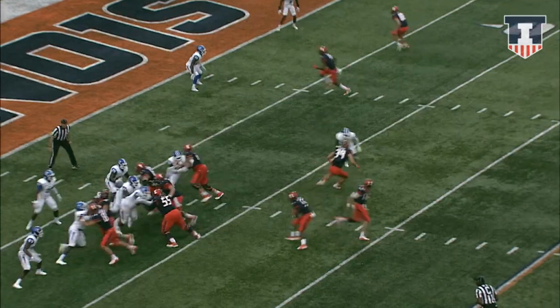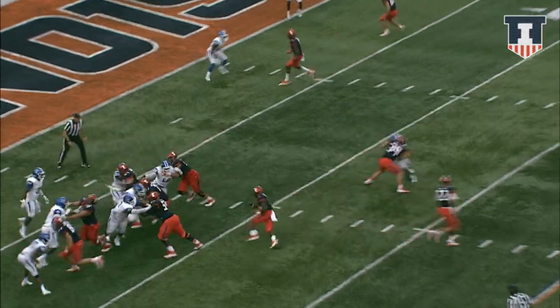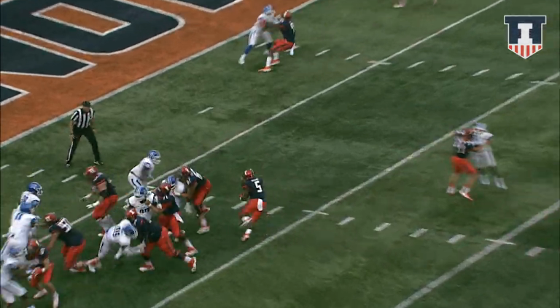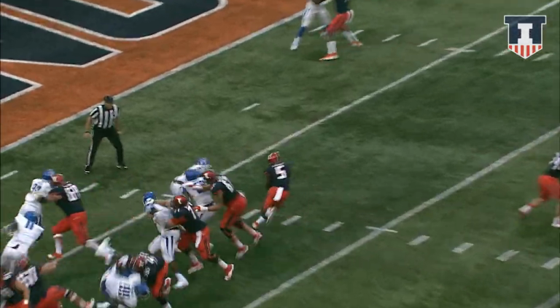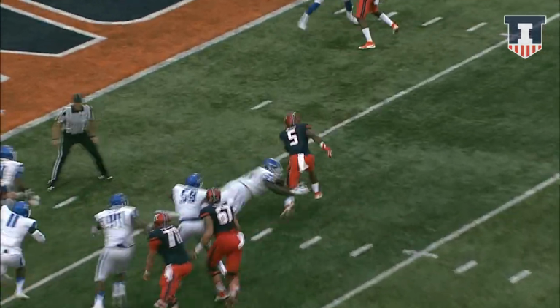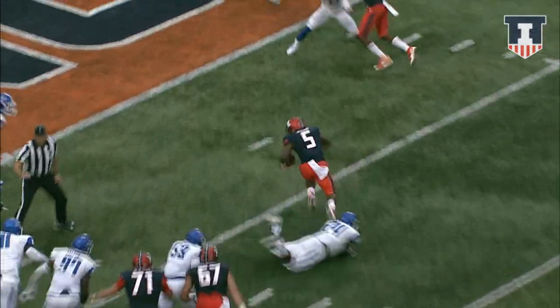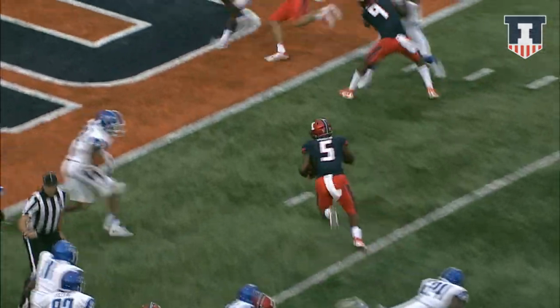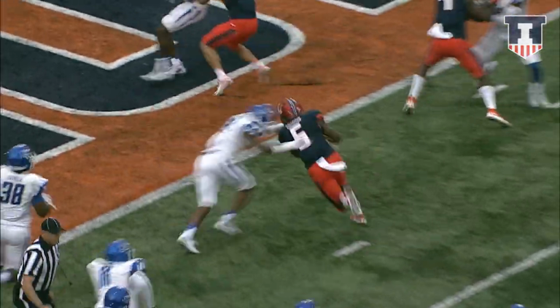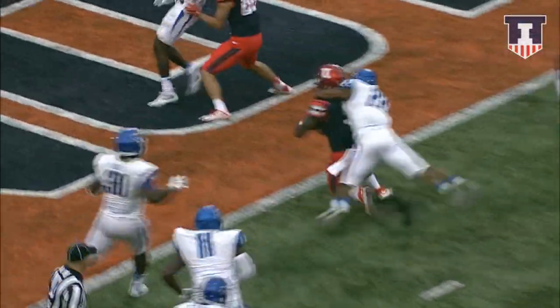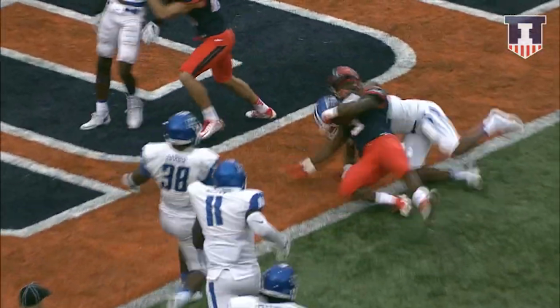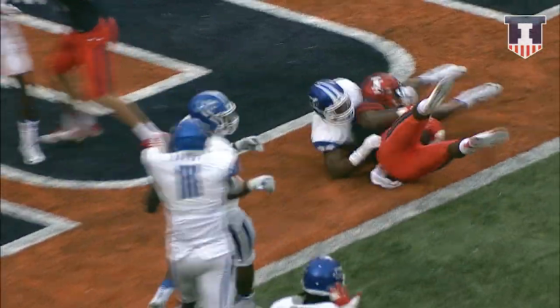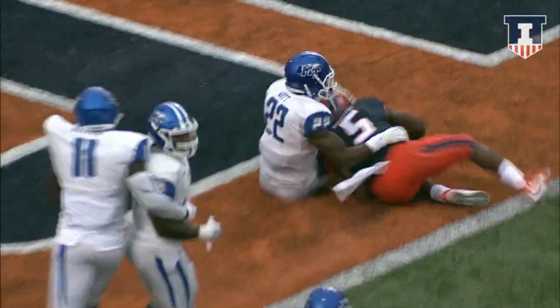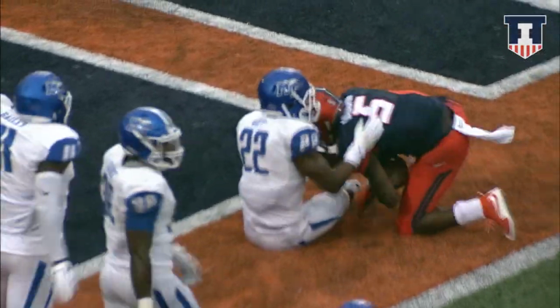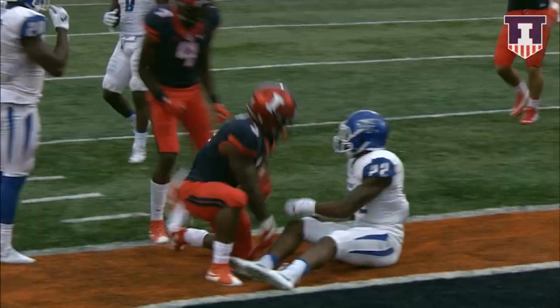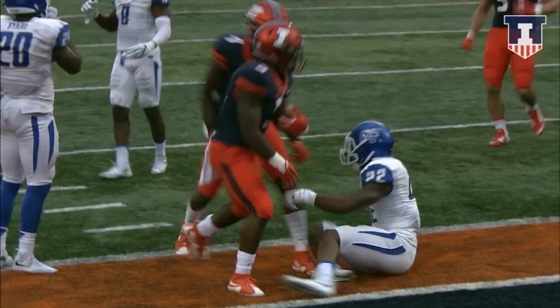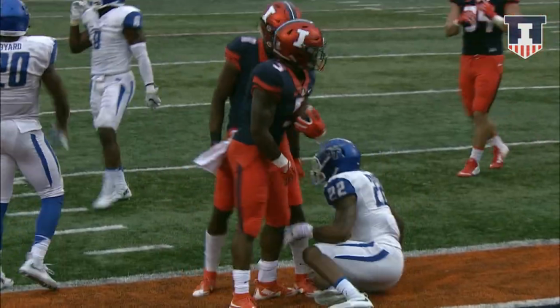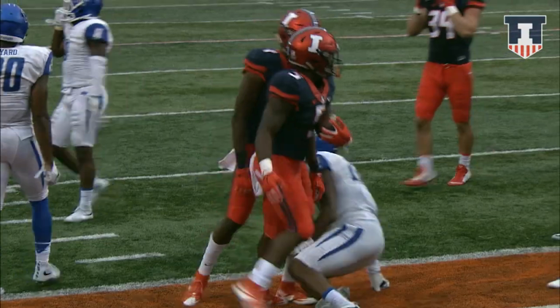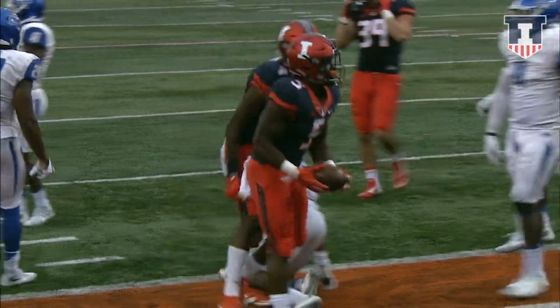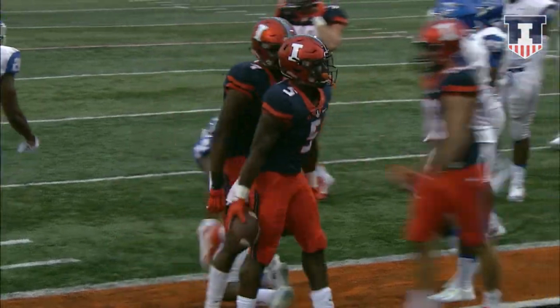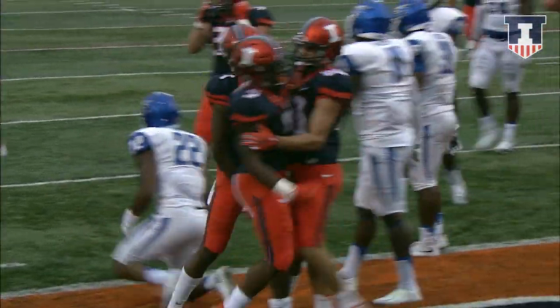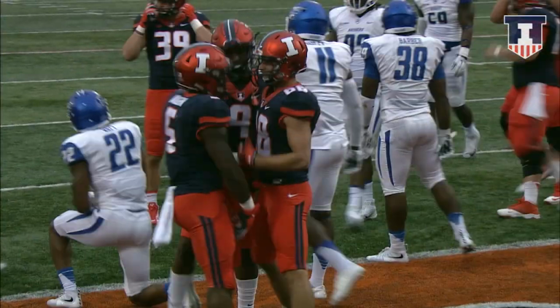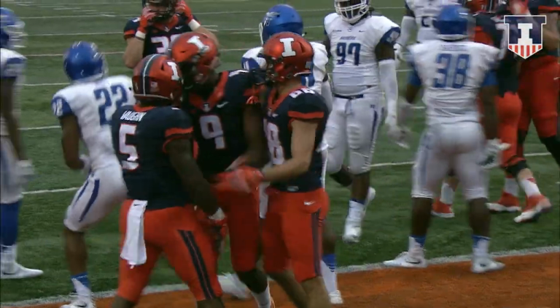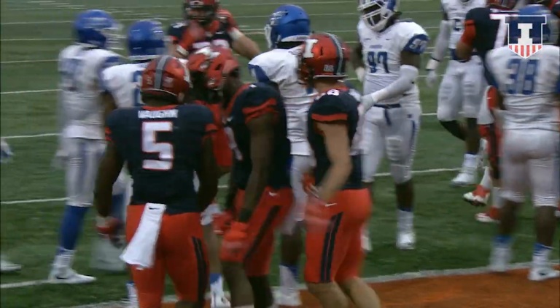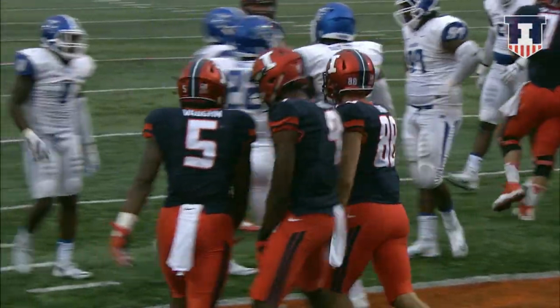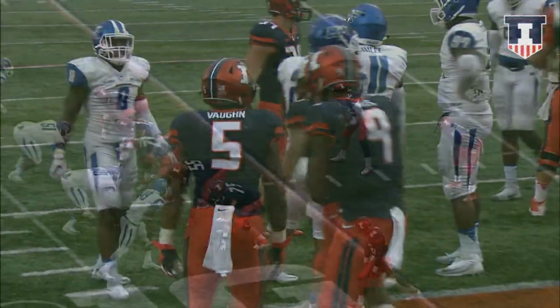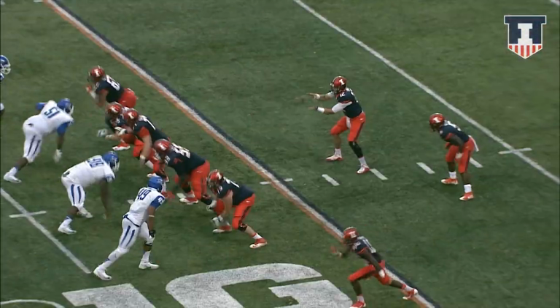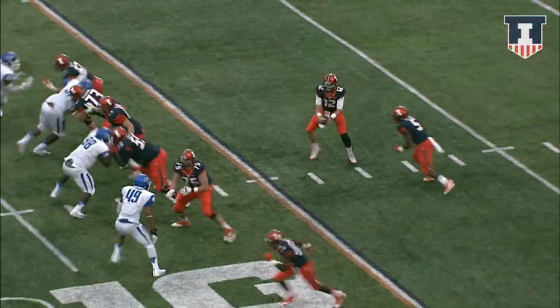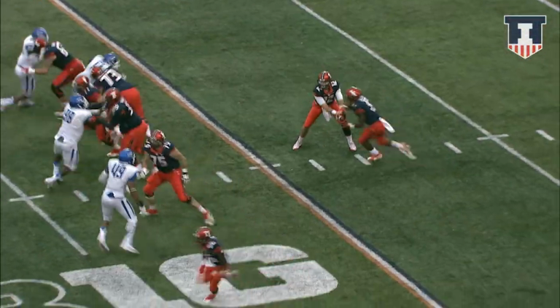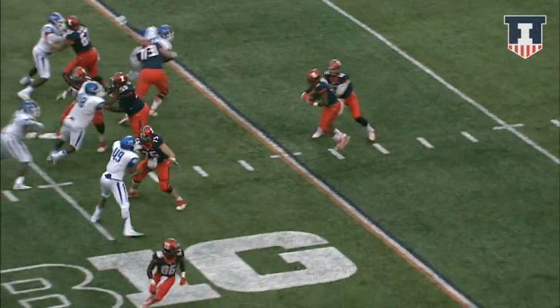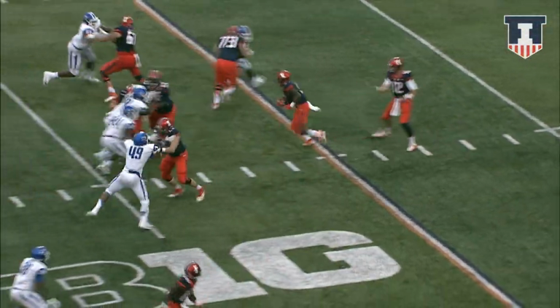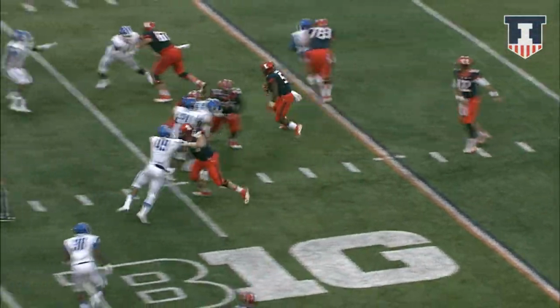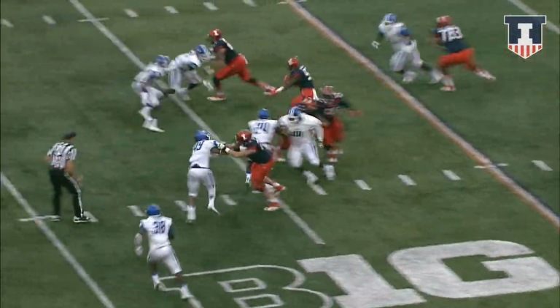Late in the third, handoff to Vaughn. Cuts back to the right — he might be home free. He's at the goal line. Touchdown, Illinois! 40 seconds left in the third. Illinois up 24-12.